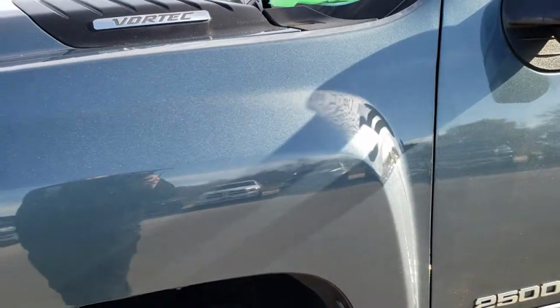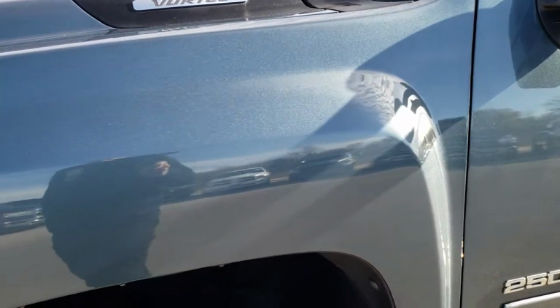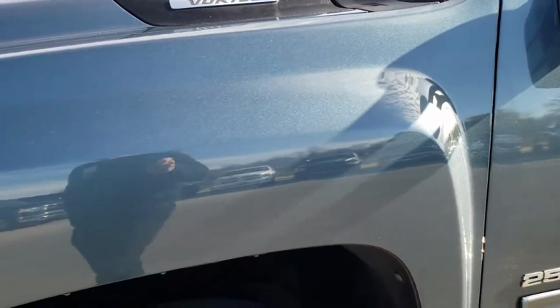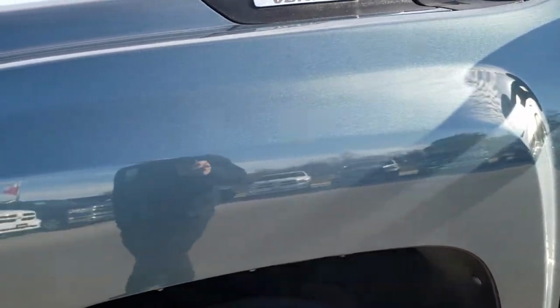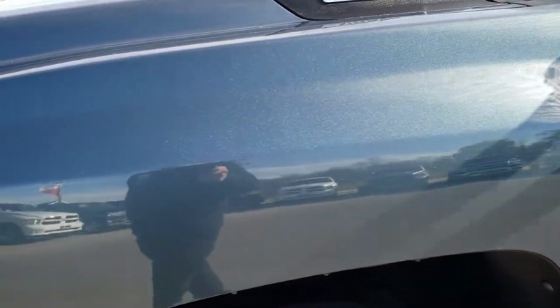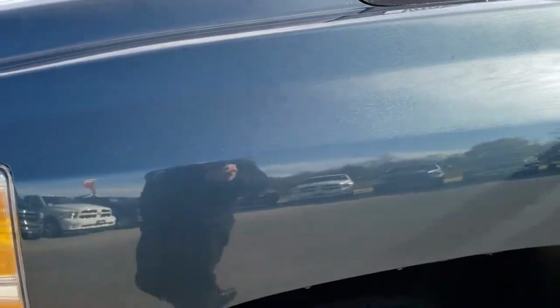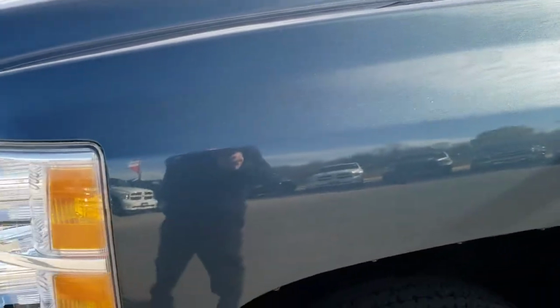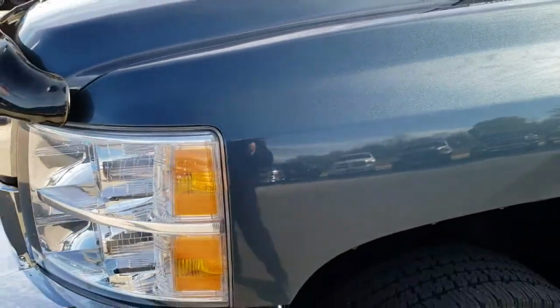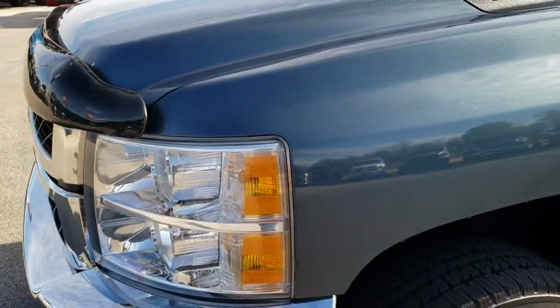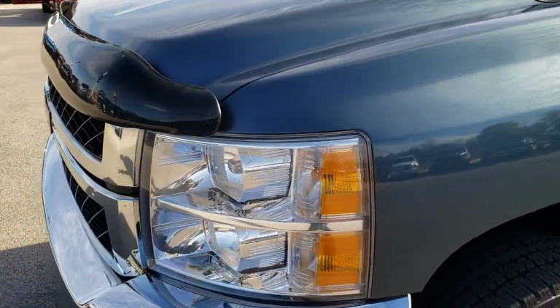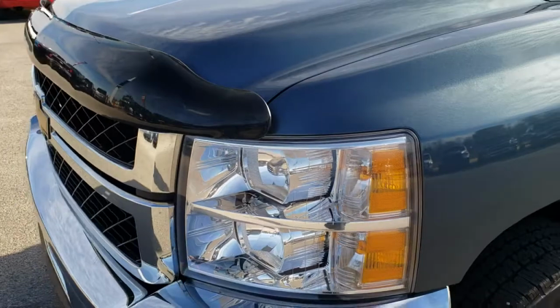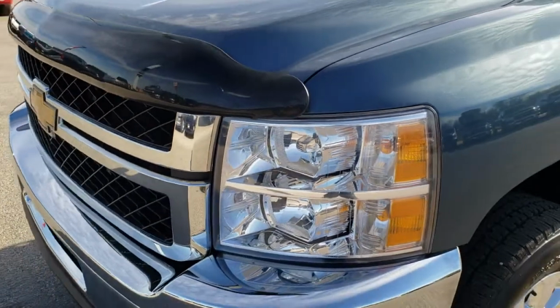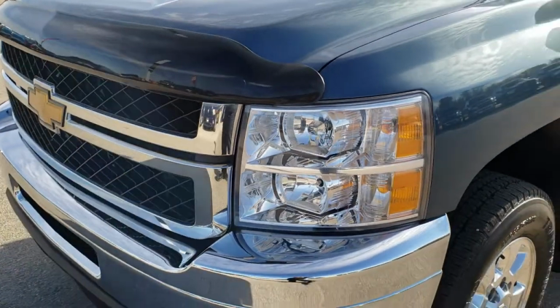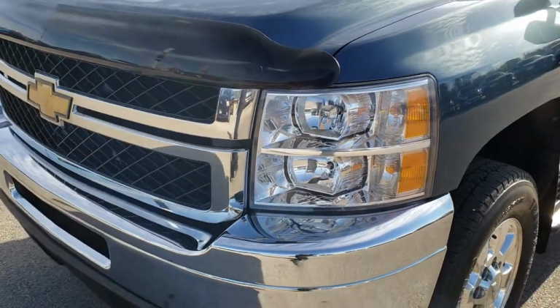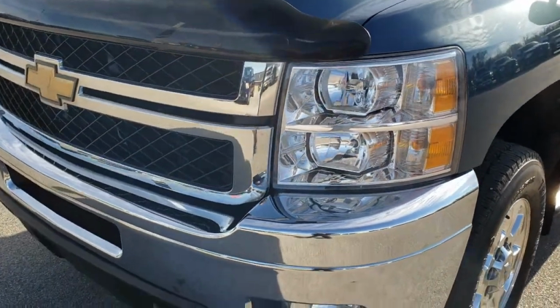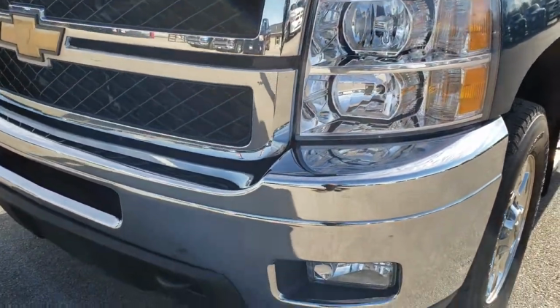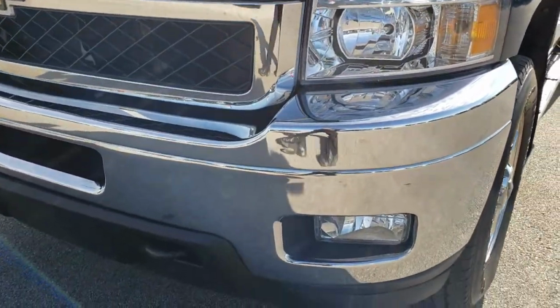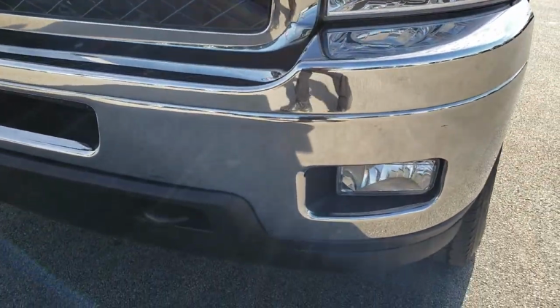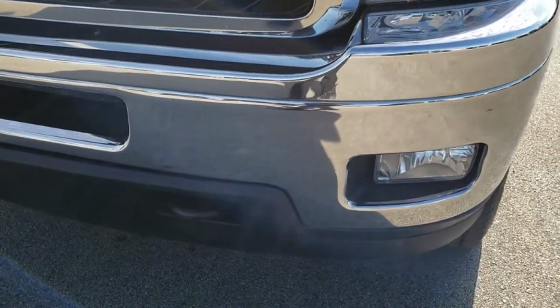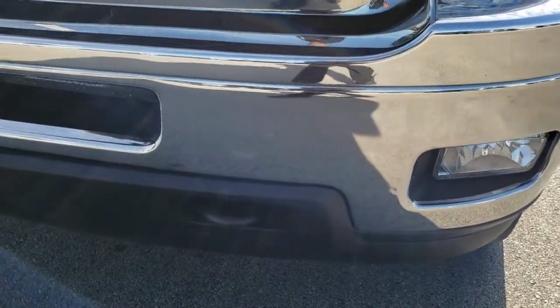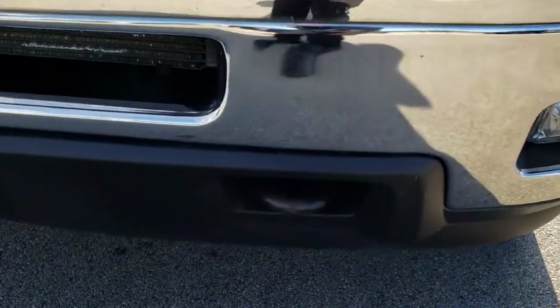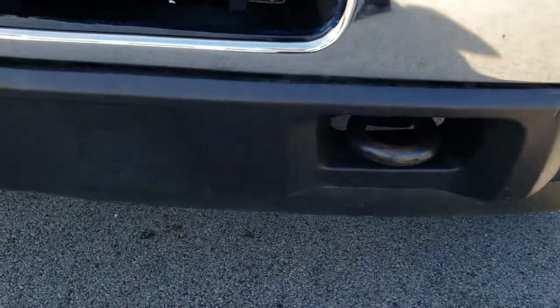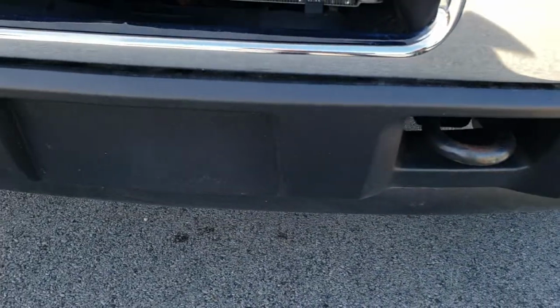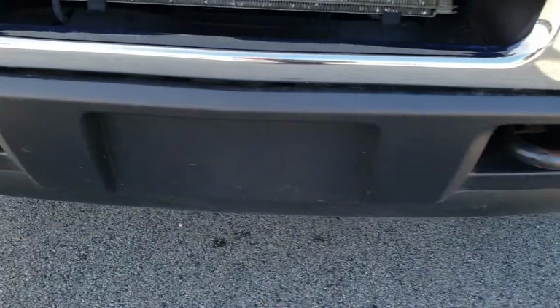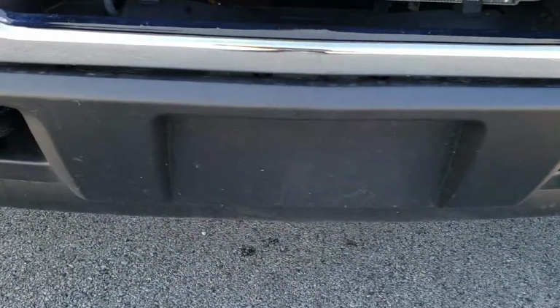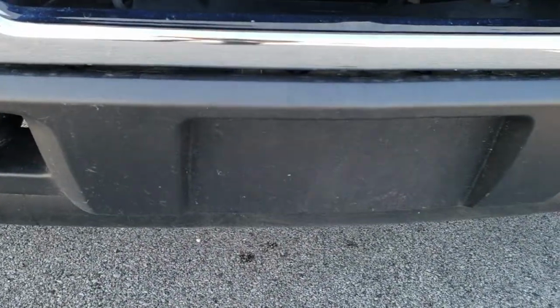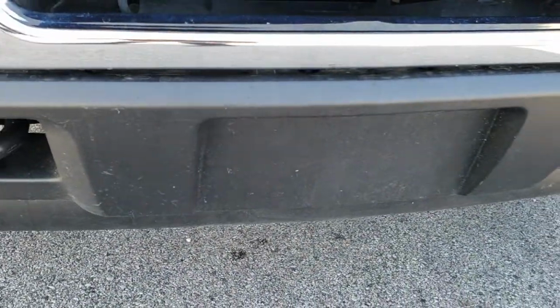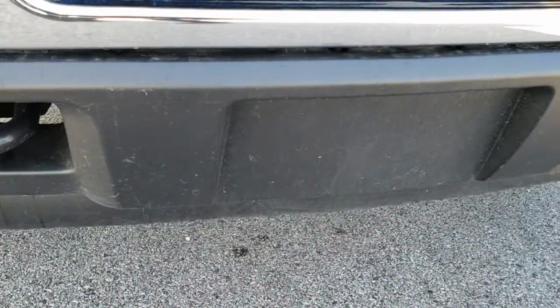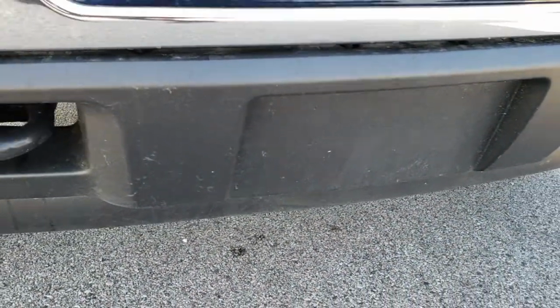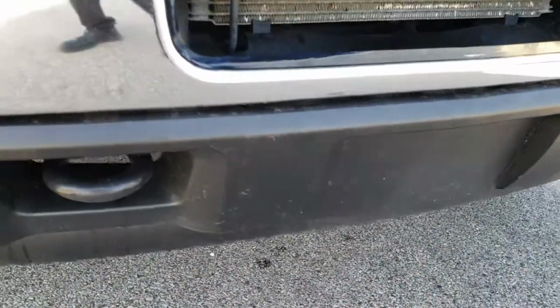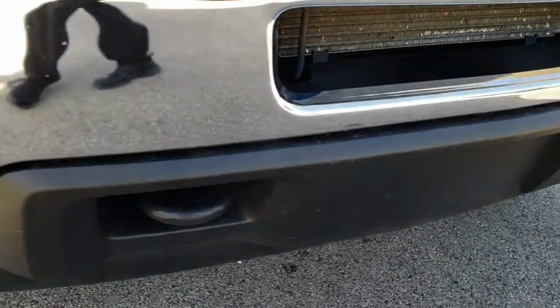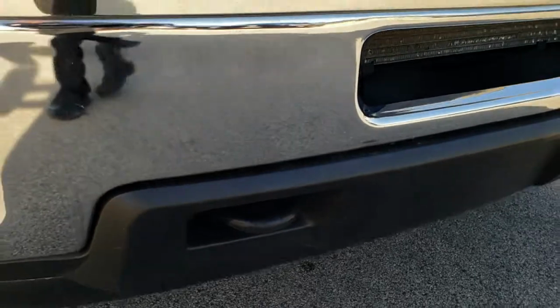Granite blue metallic is a really good-looking color — it's the same color as the Stealth Gray for GMC. The lower valance is in nice shape, and the license plate holder hasn't even been drilled.